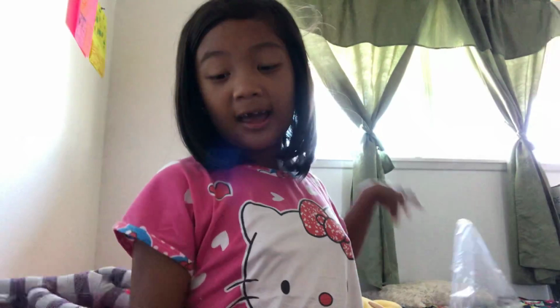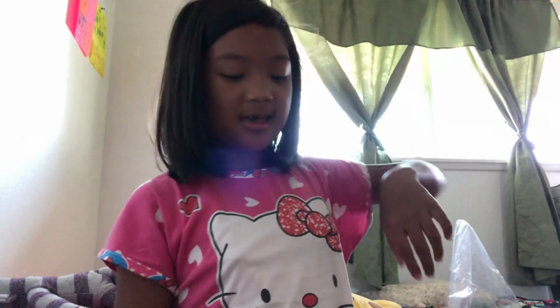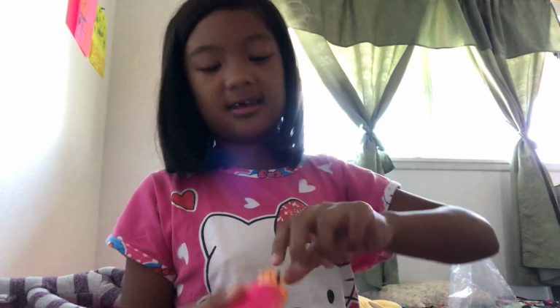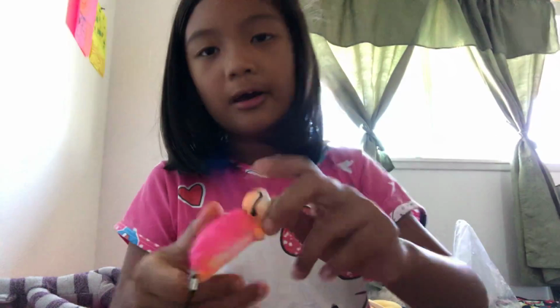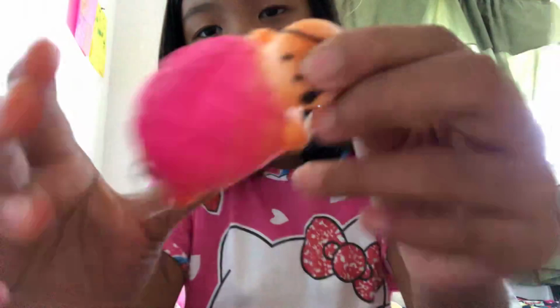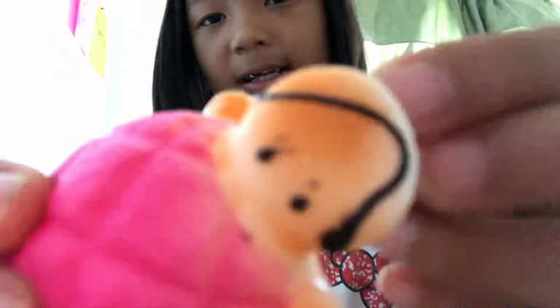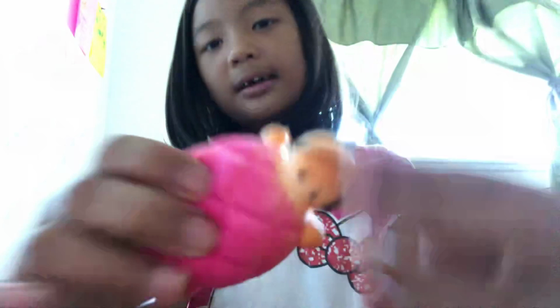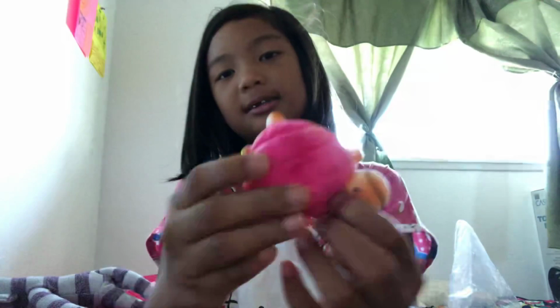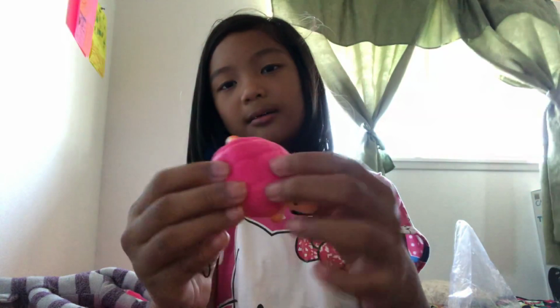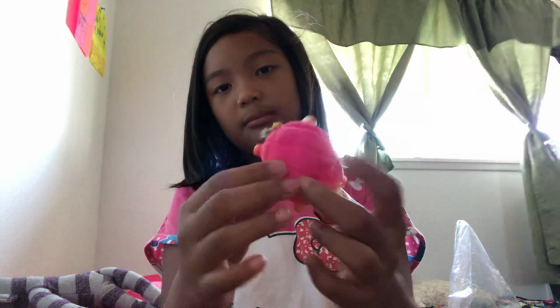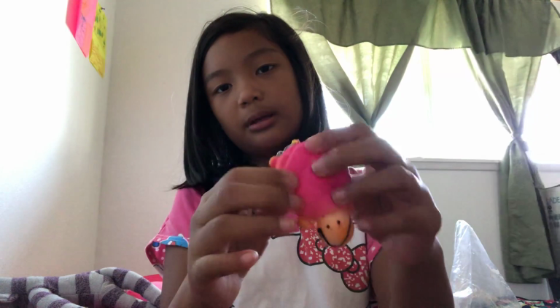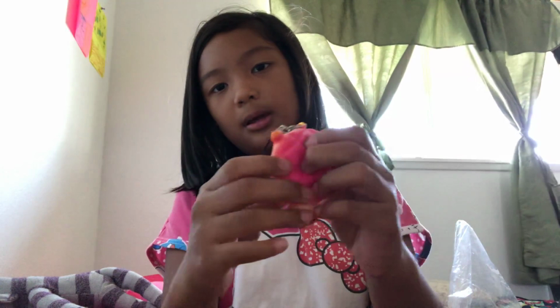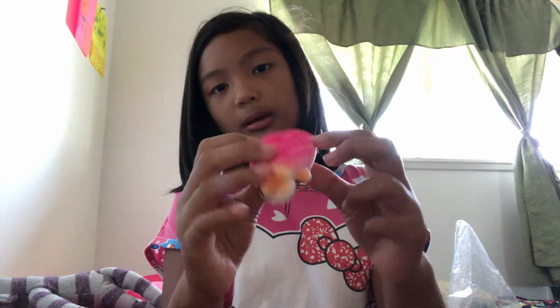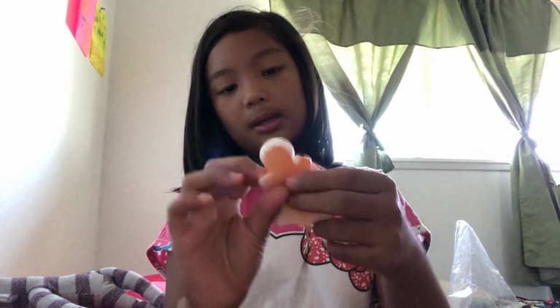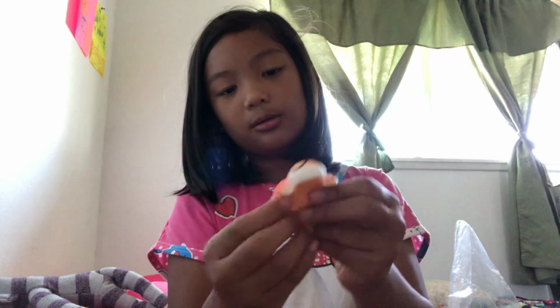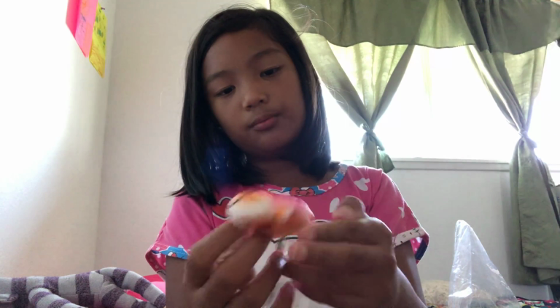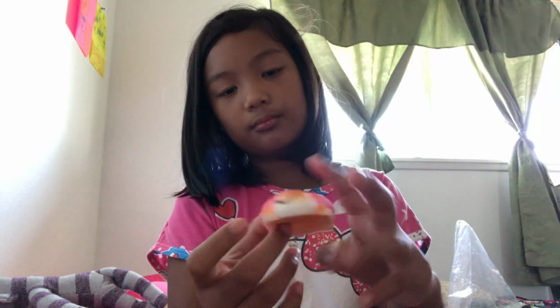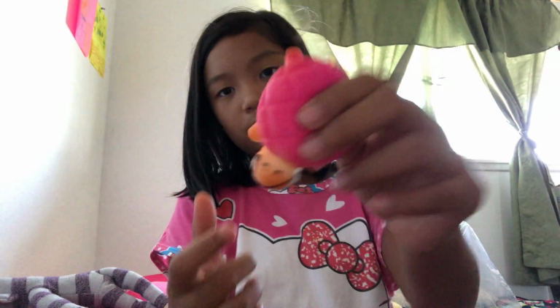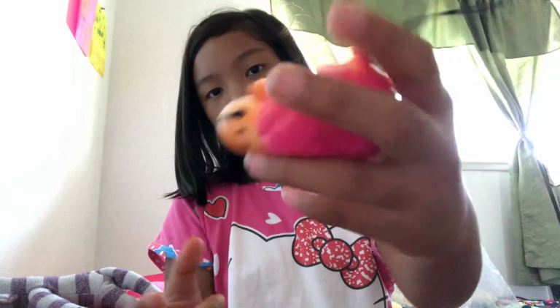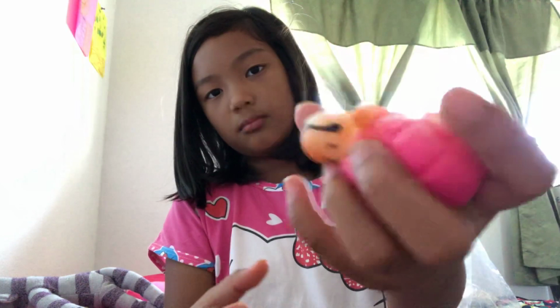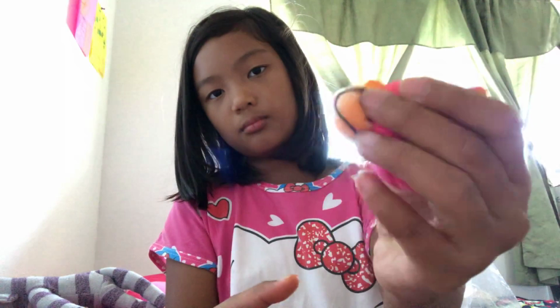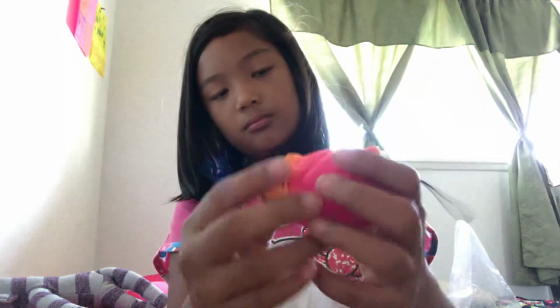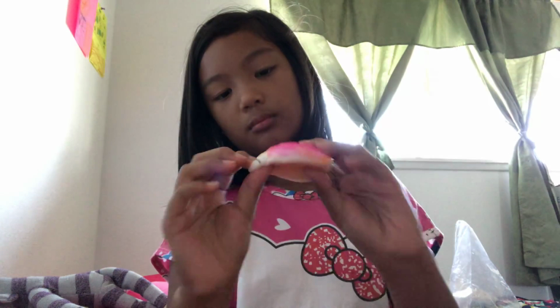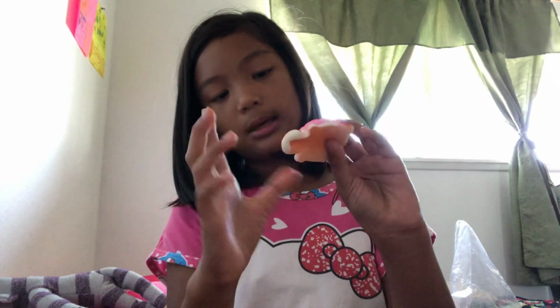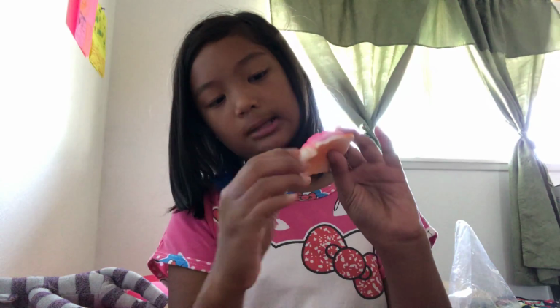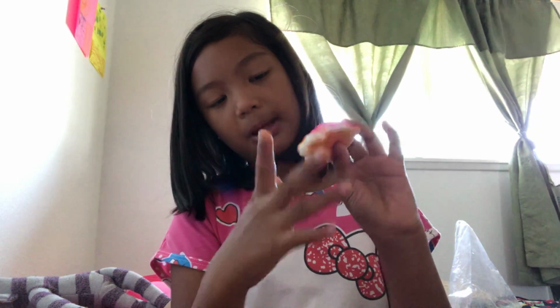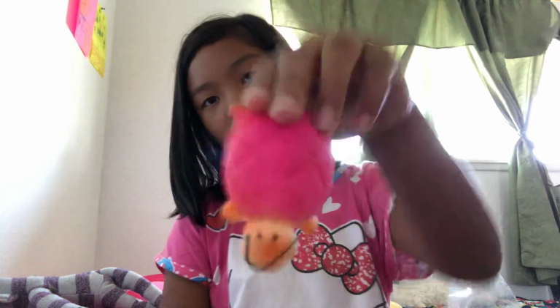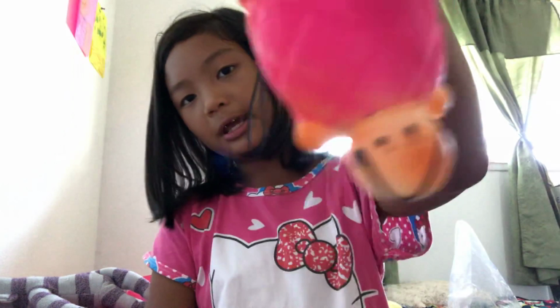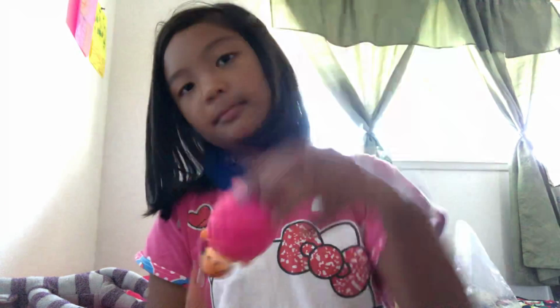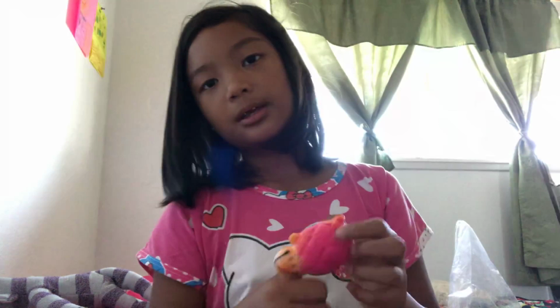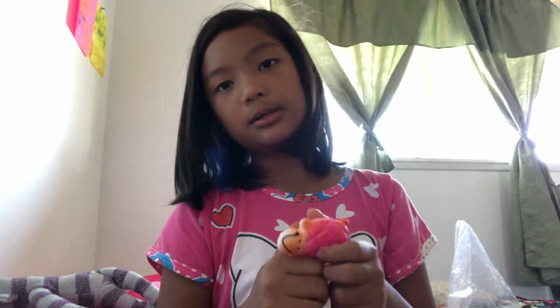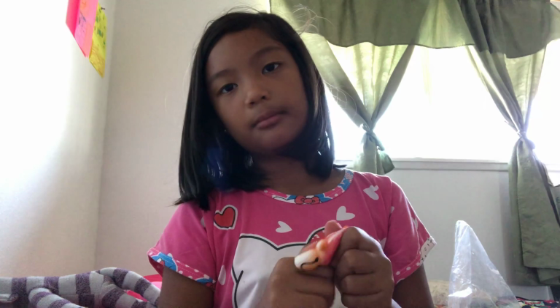It's a big pink turtle and it has a smiley face on it. Cute, isn't it?